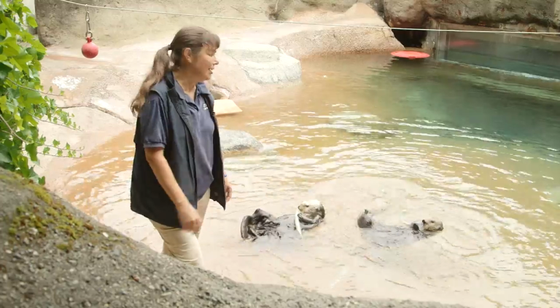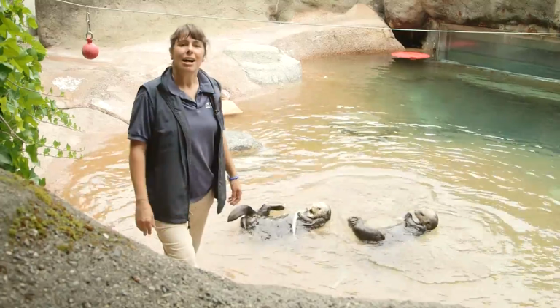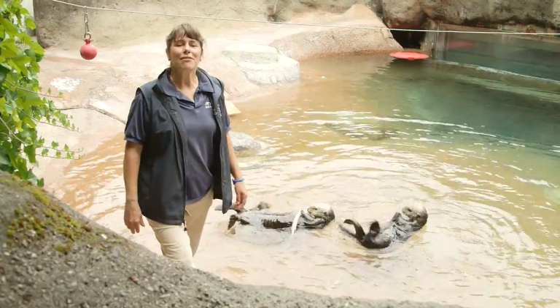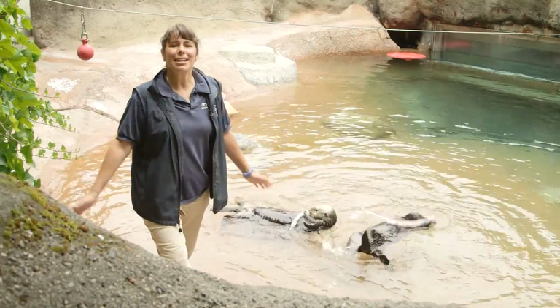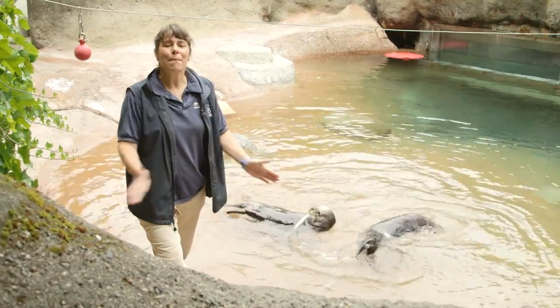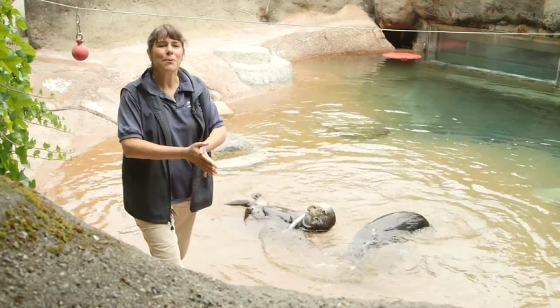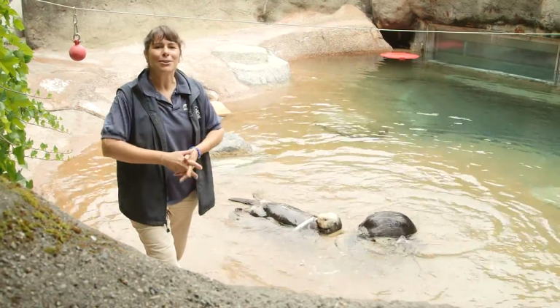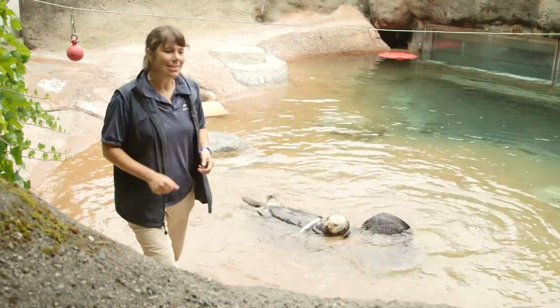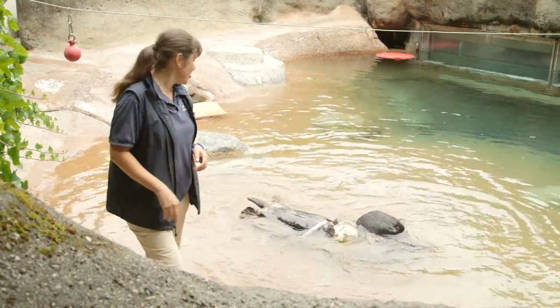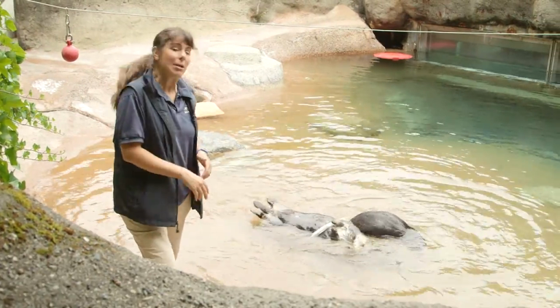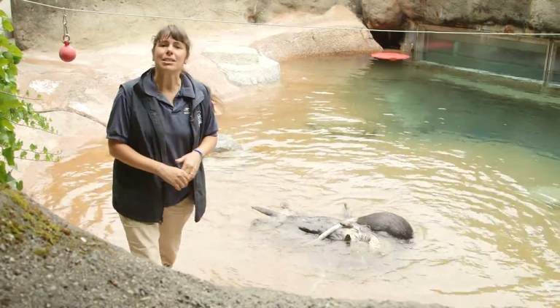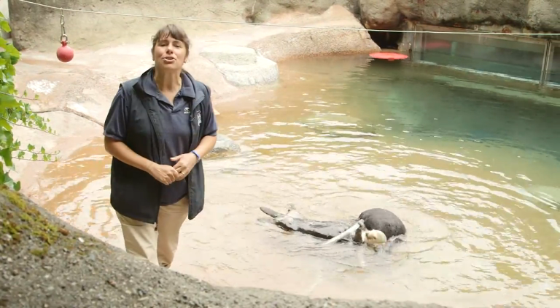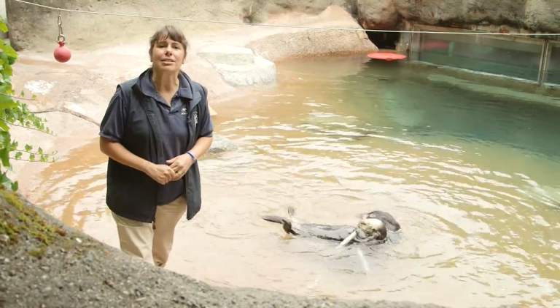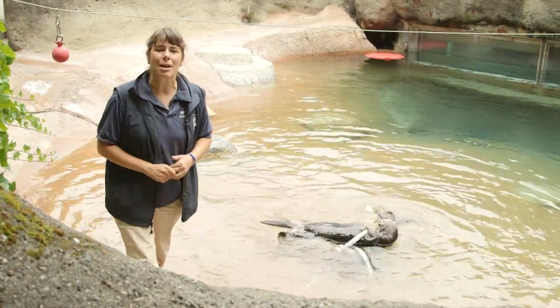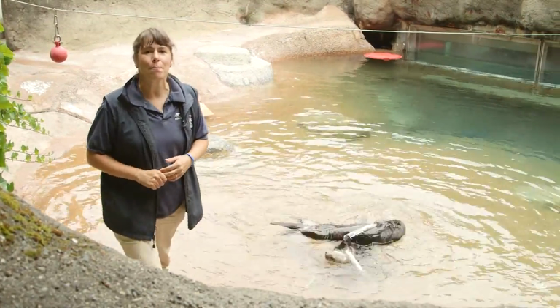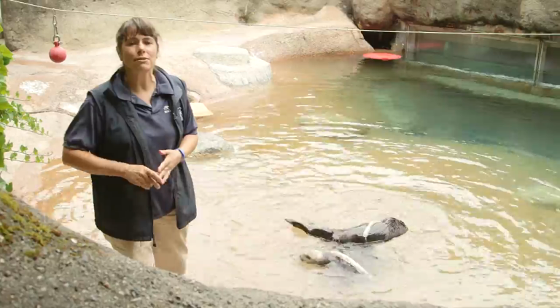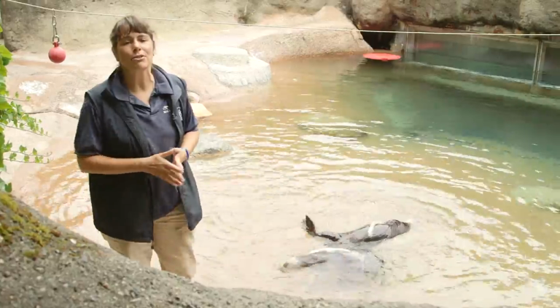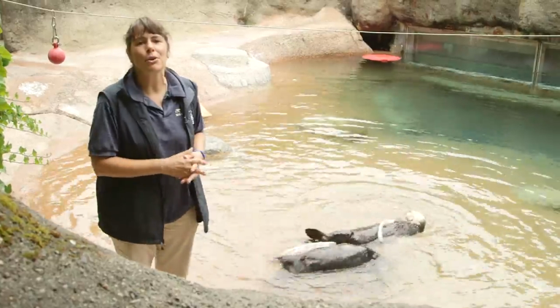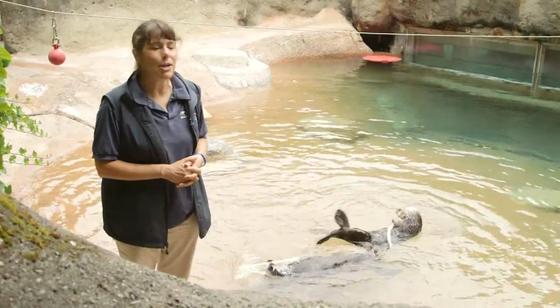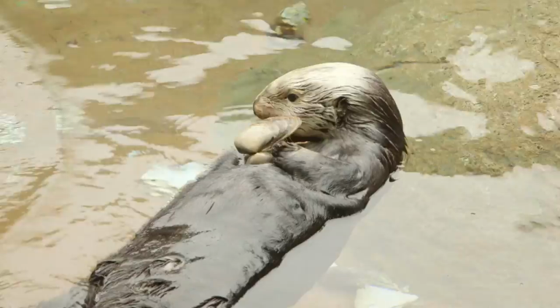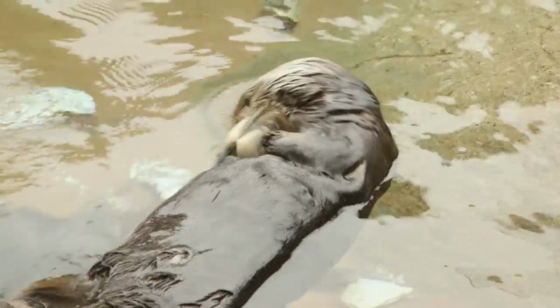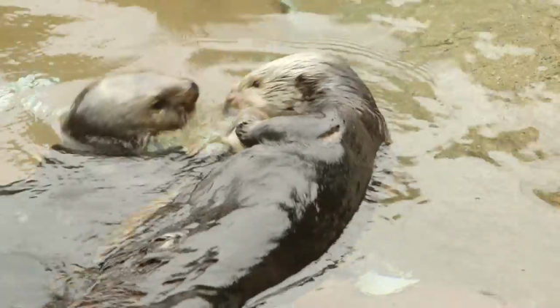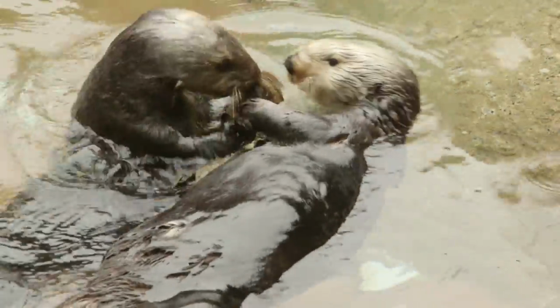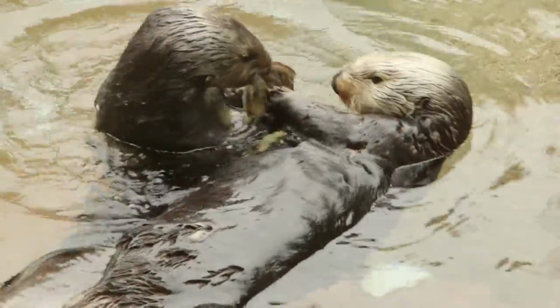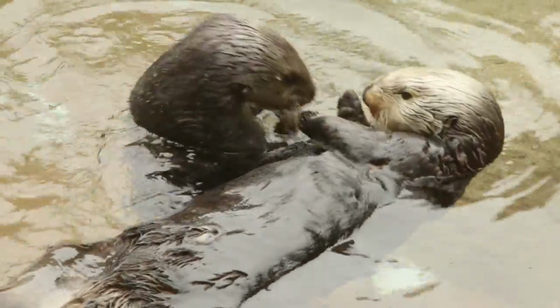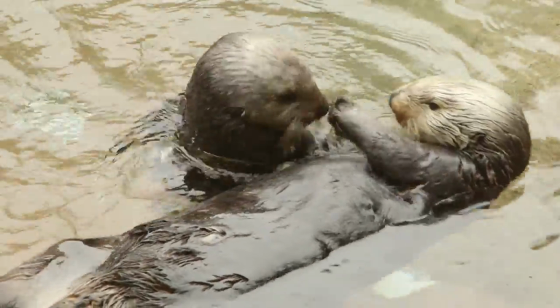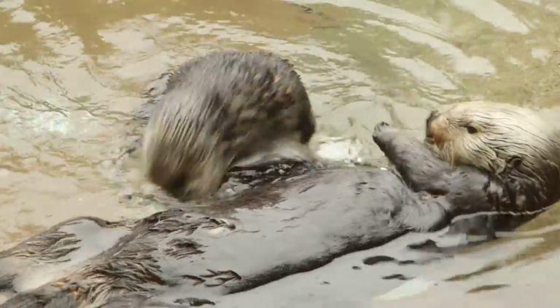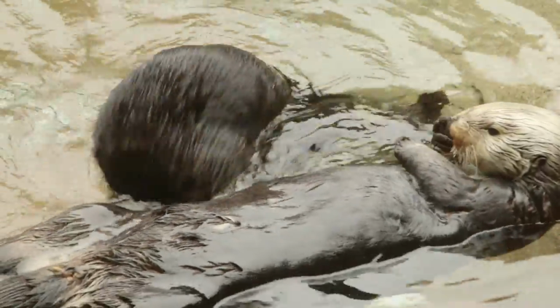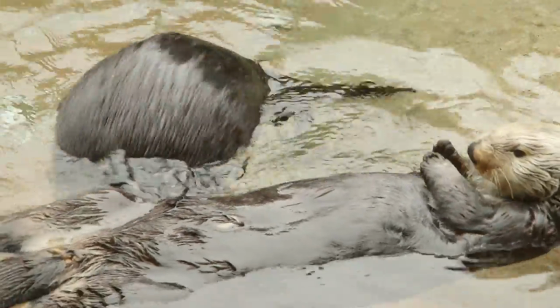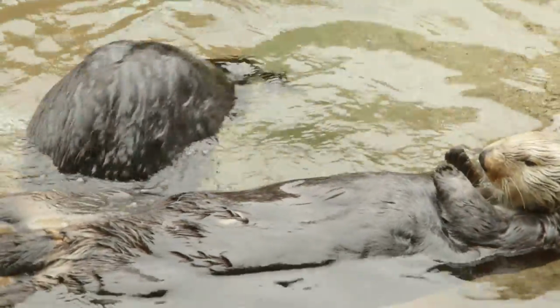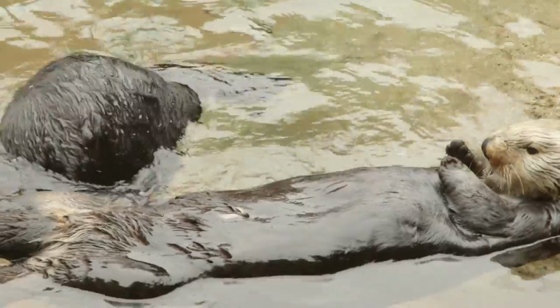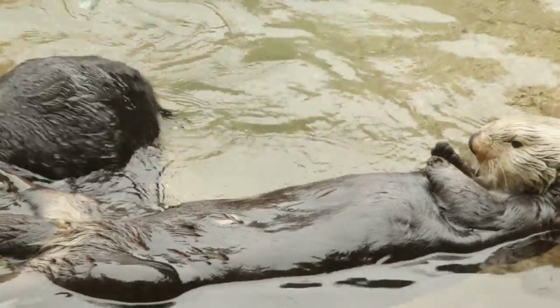Hi everyone! Happy Wild Wednesday to you. My name is Lisa Triggs and I'm here at Point Defiance Zoo and Aquarium. We have two sea otters here, both females. They're southern sea otters.